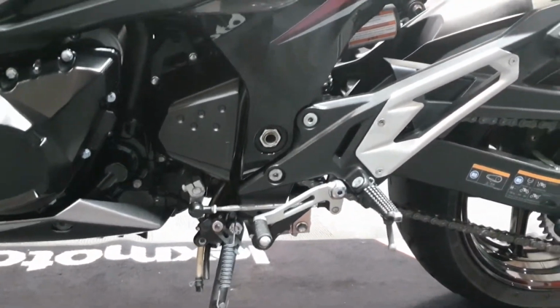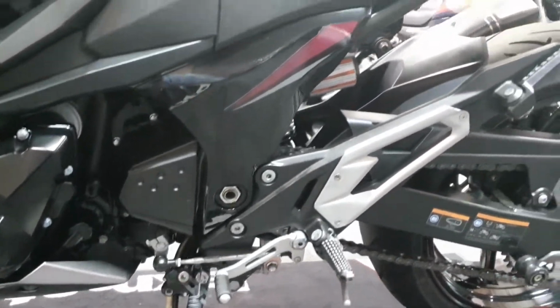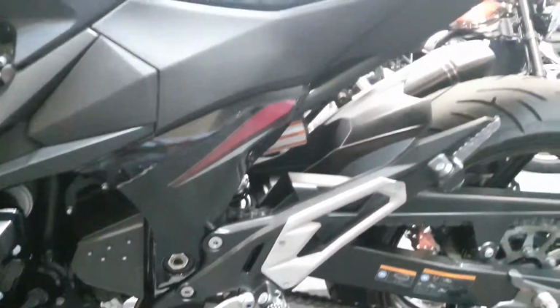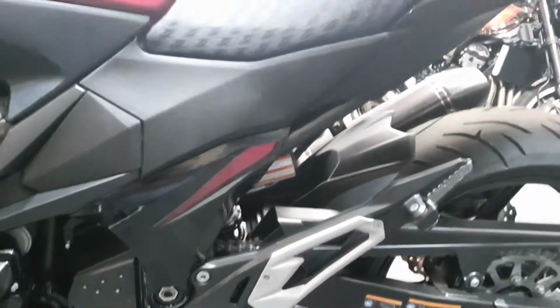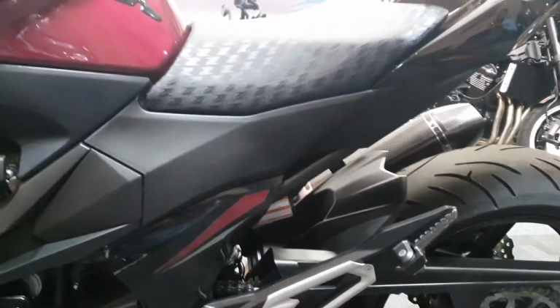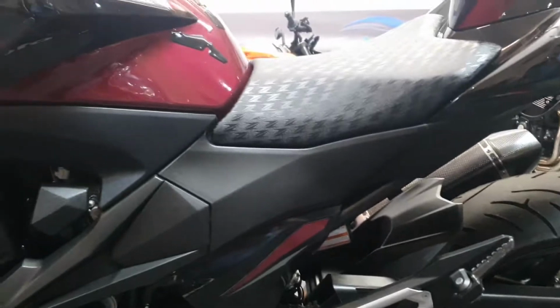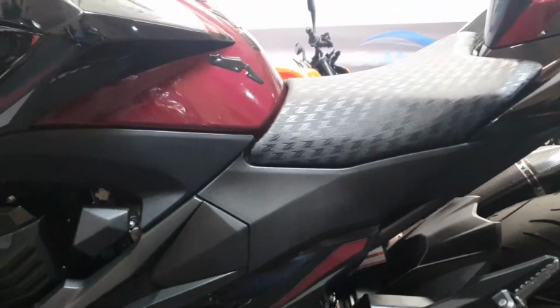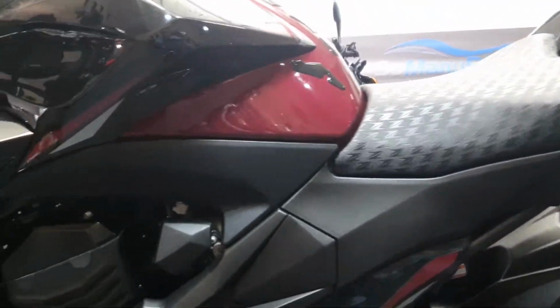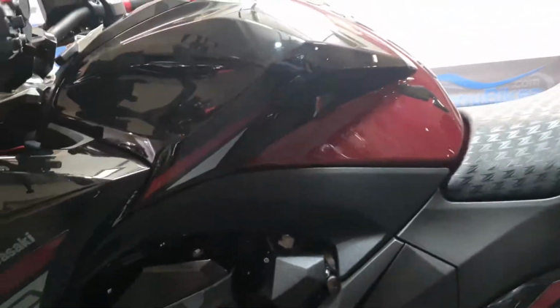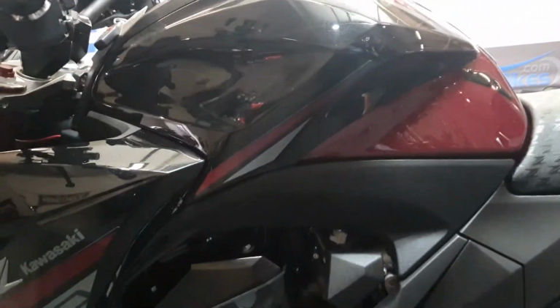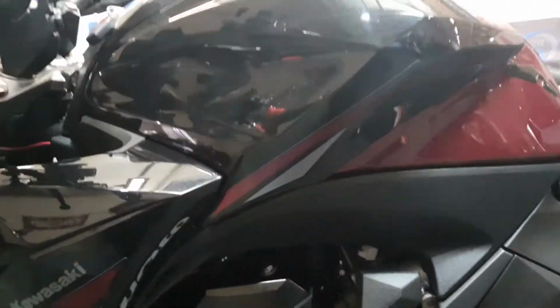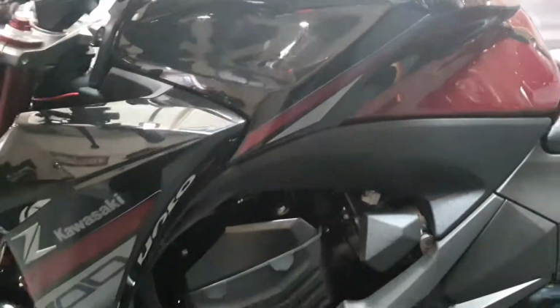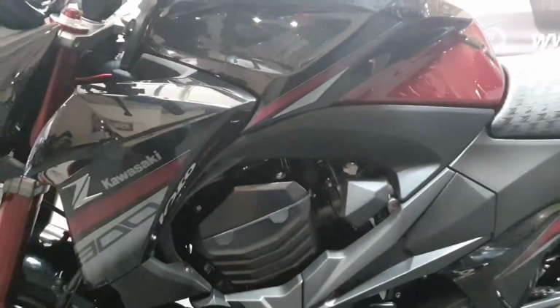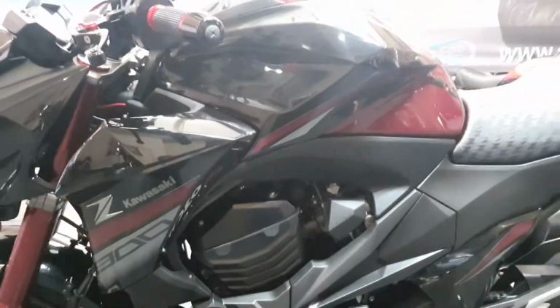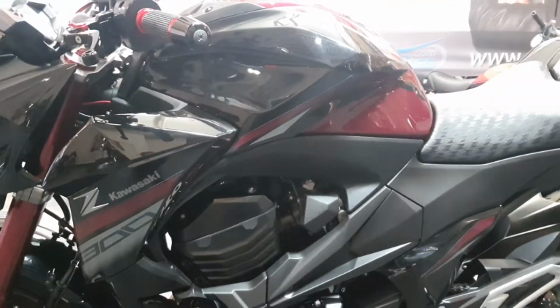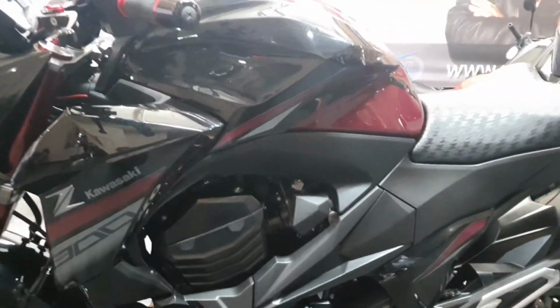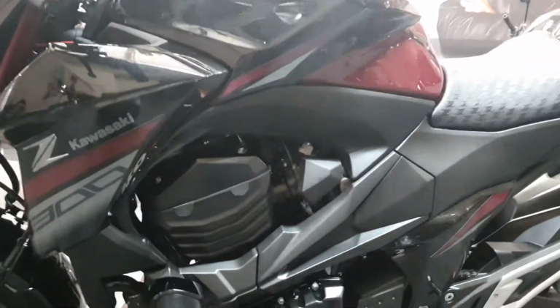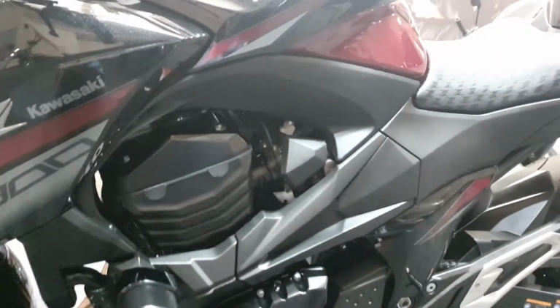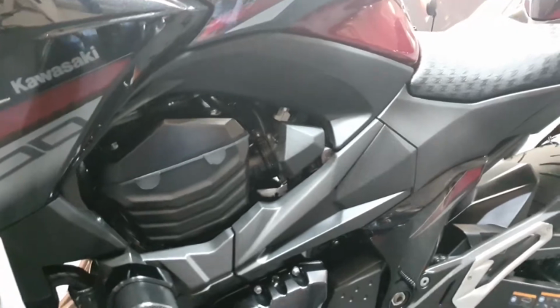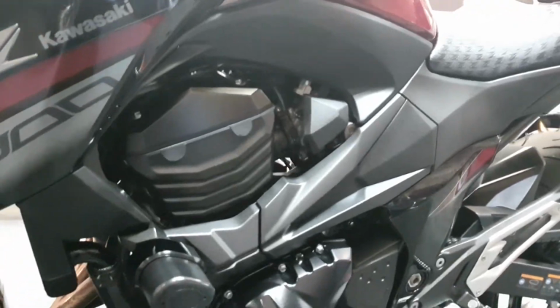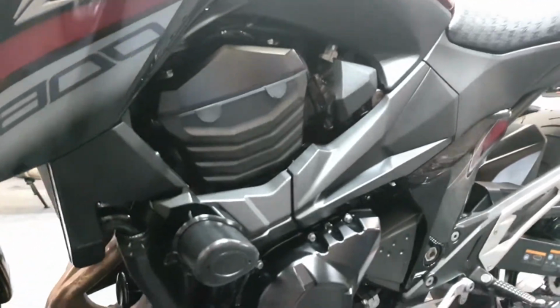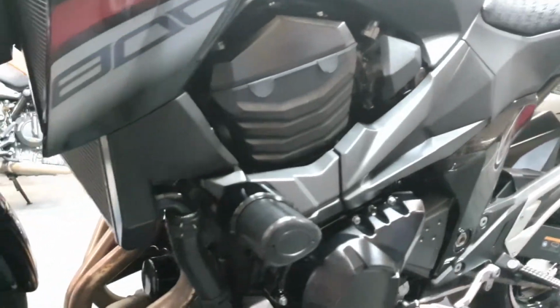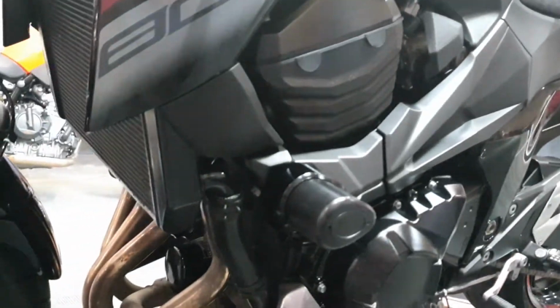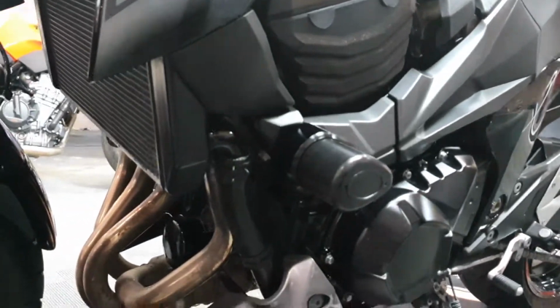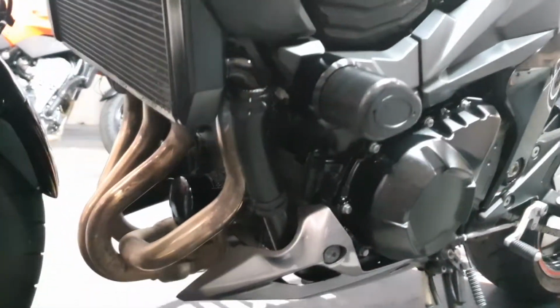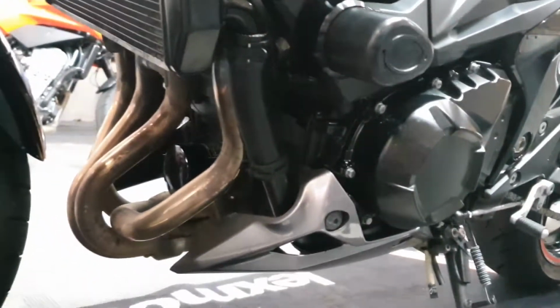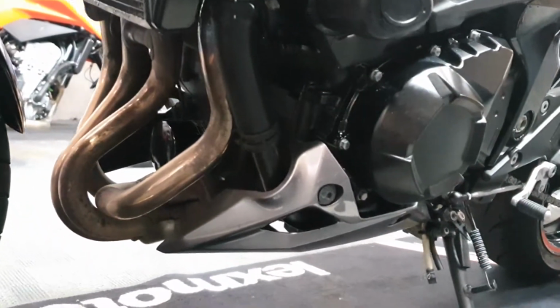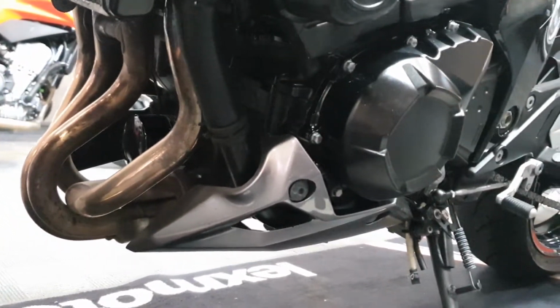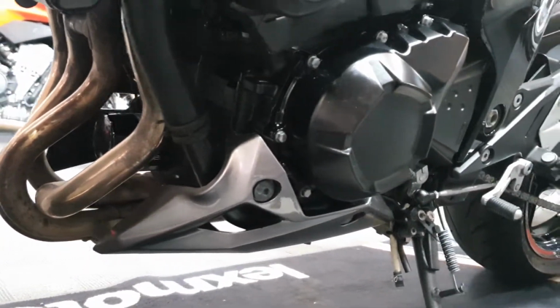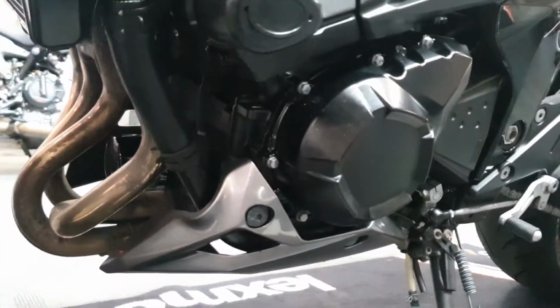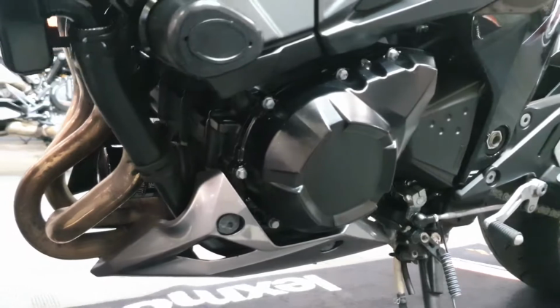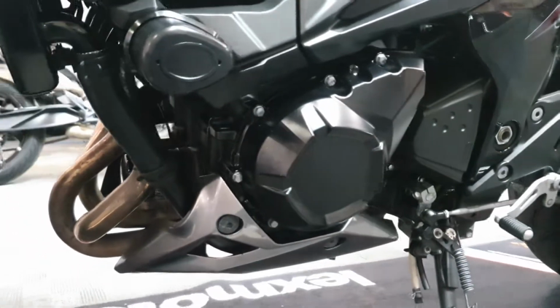Overall condition you'd say is really really nice — it's been looked after, no signs of any corrosion or anything like that. It's been kept out of the bad weather and the oil filter looks nice and clean.